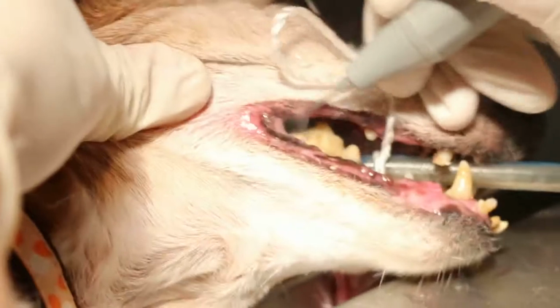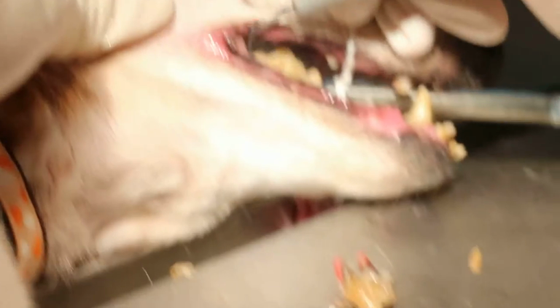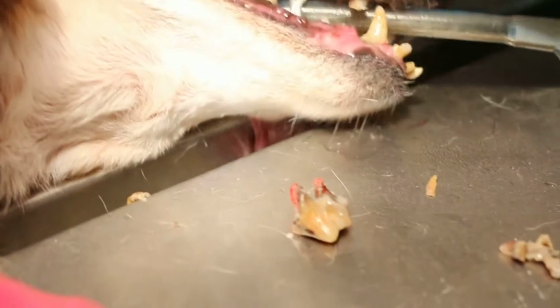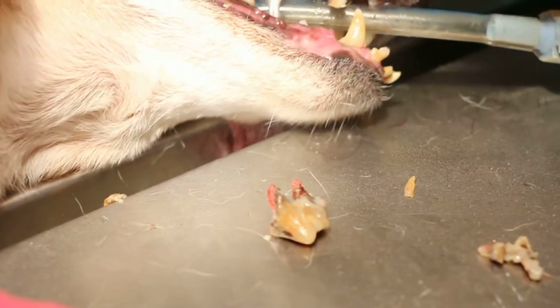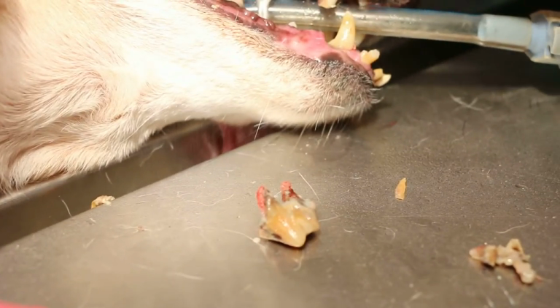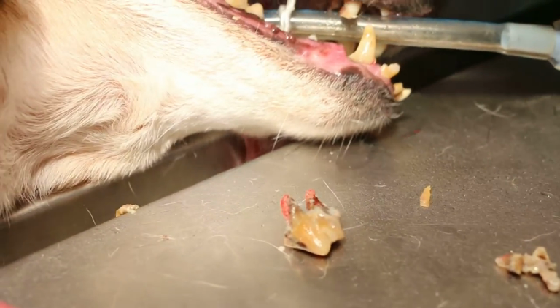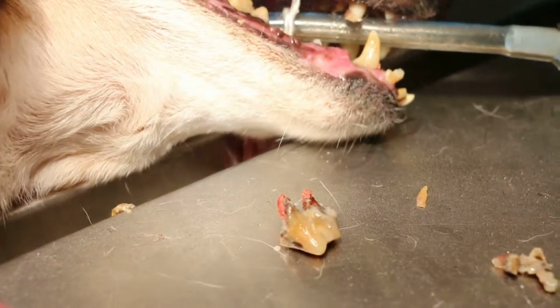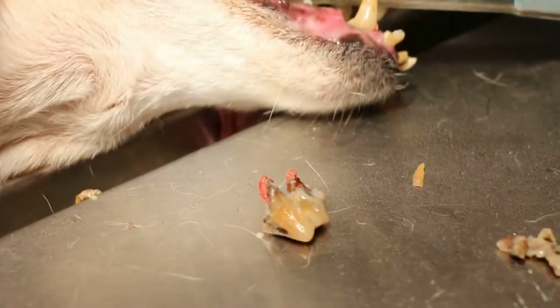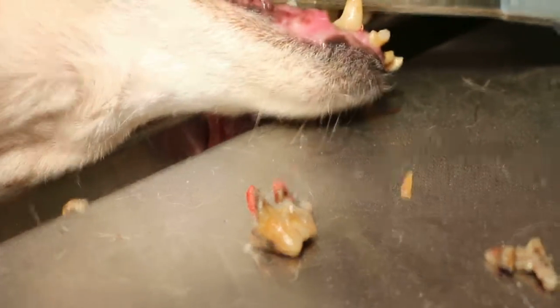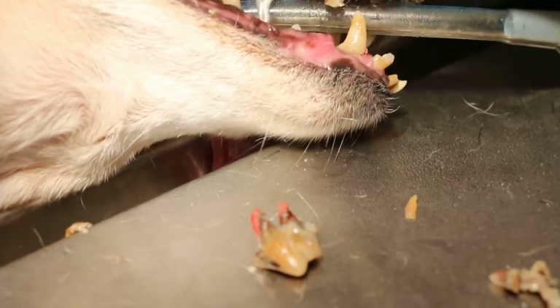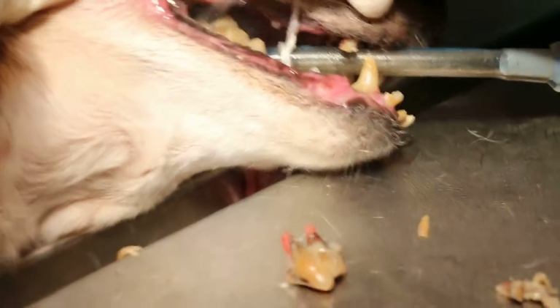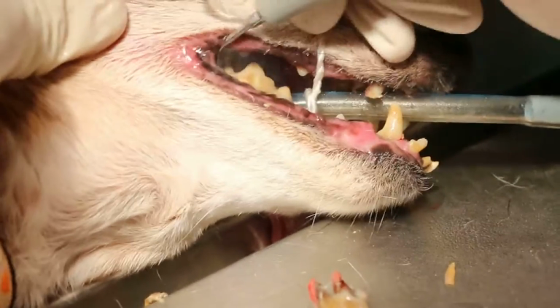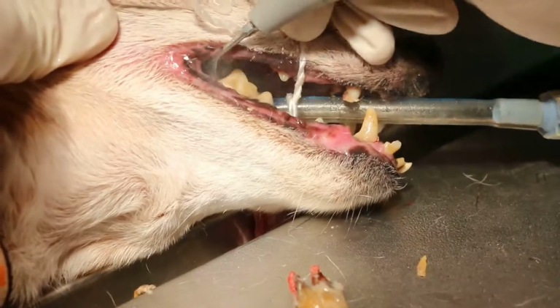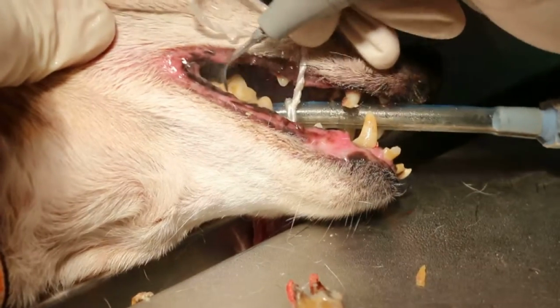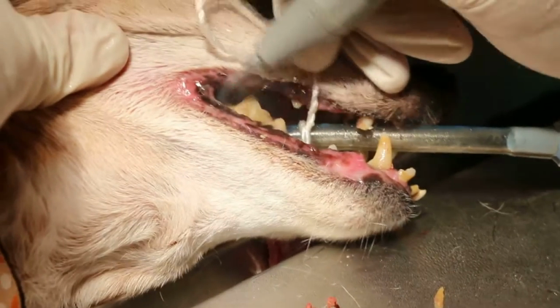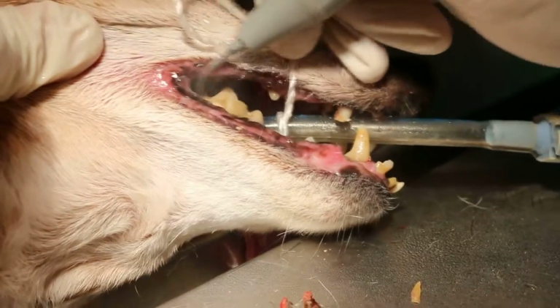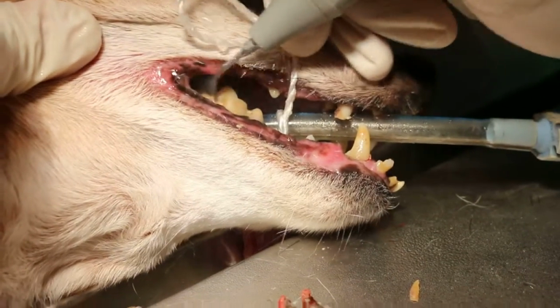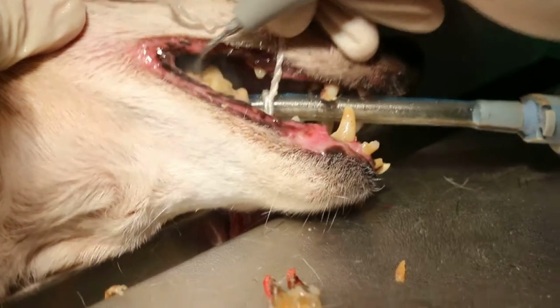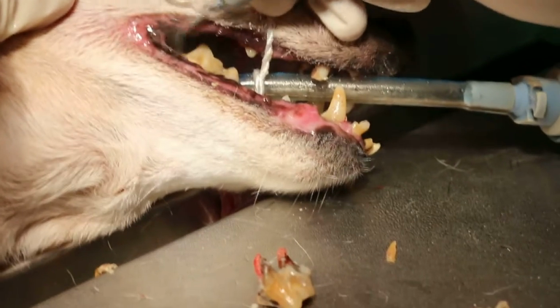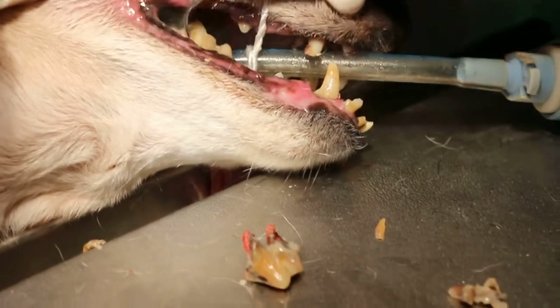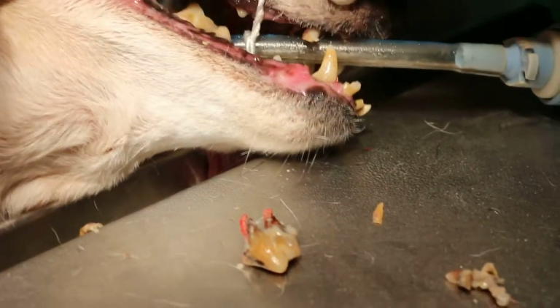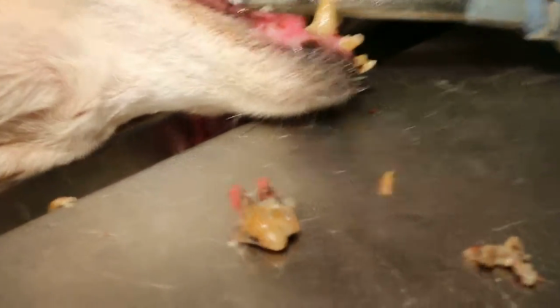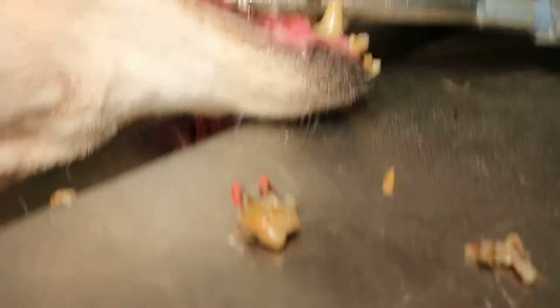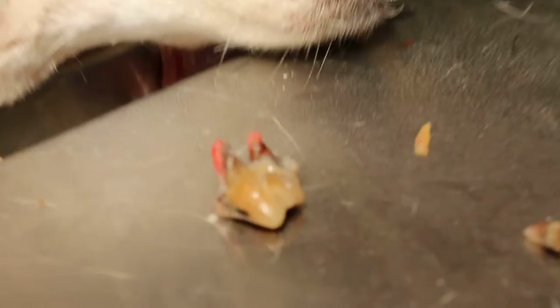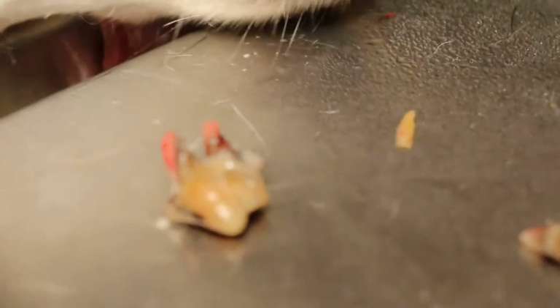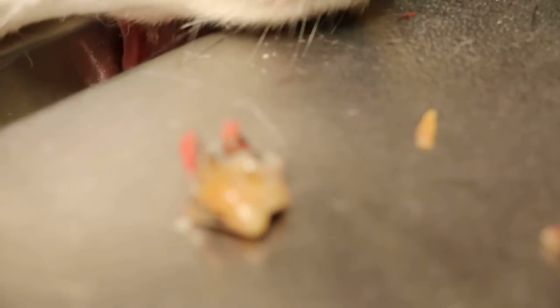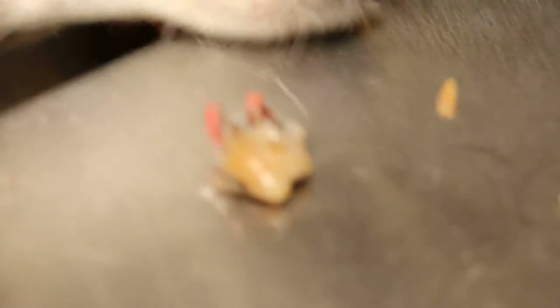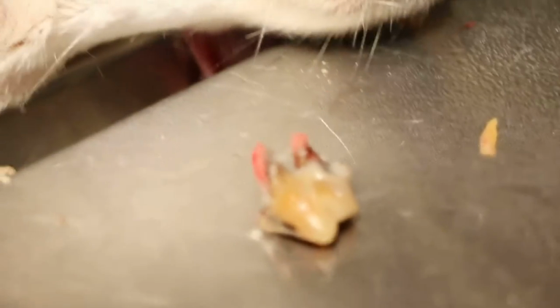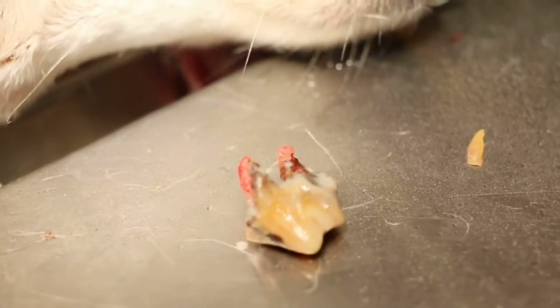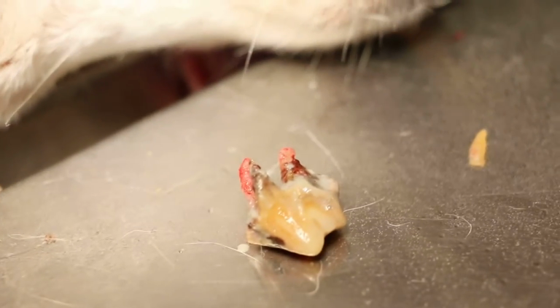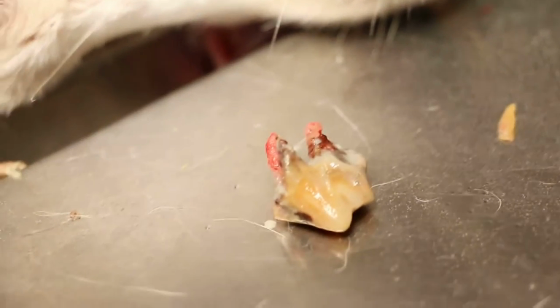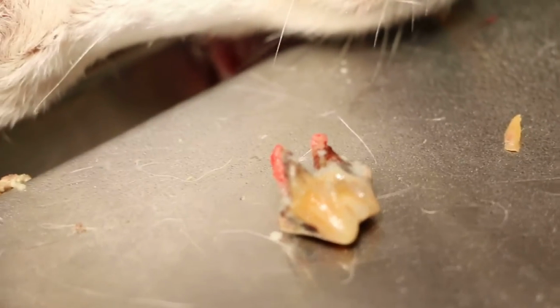The carnassial tooth extracted easily, showing that the roots are rotten. For this 17-year-old cat, normally it is very hard to extract a carnassial tooth. On the right hand side it was rolled — CM4.